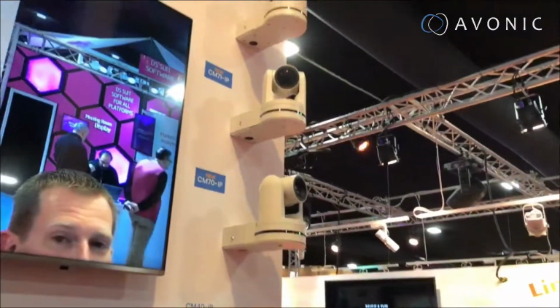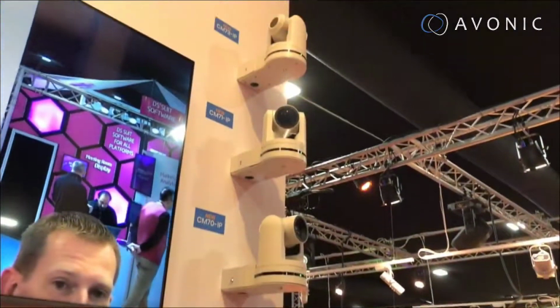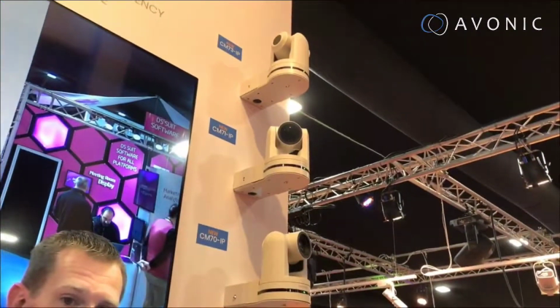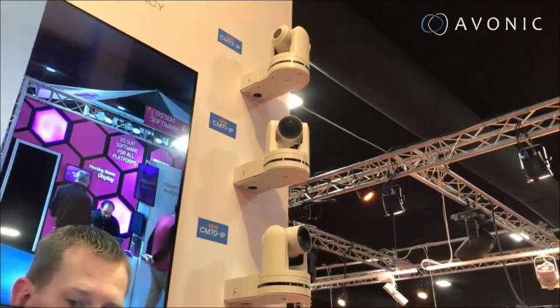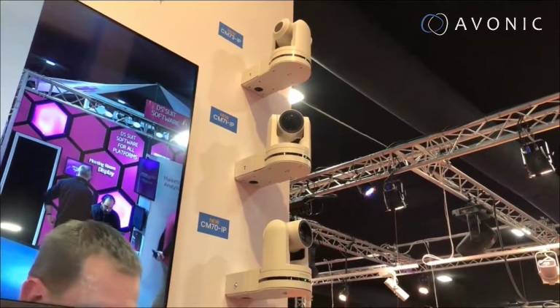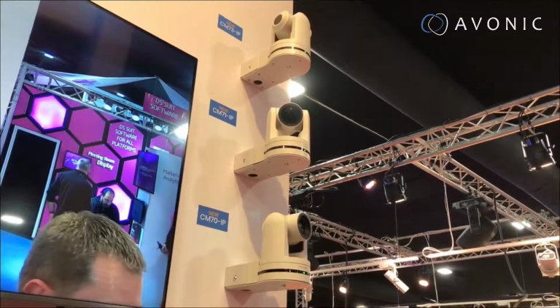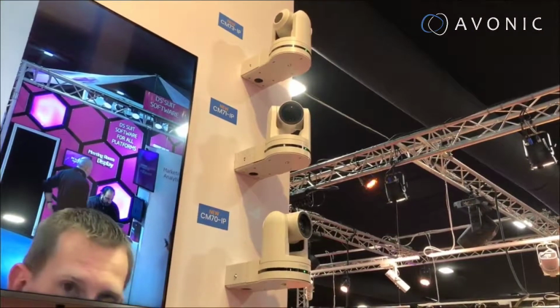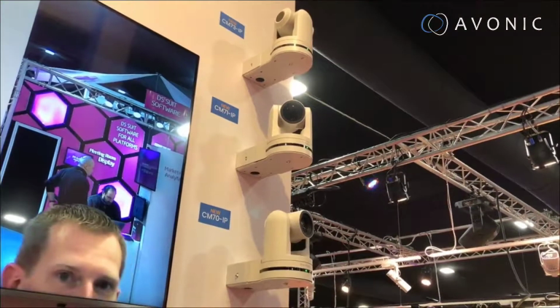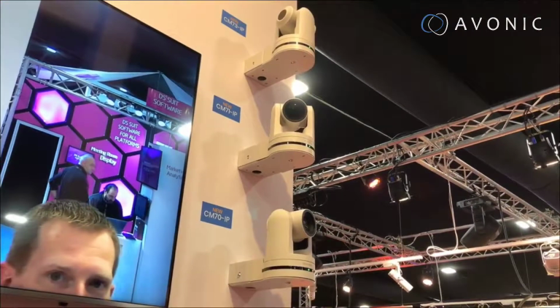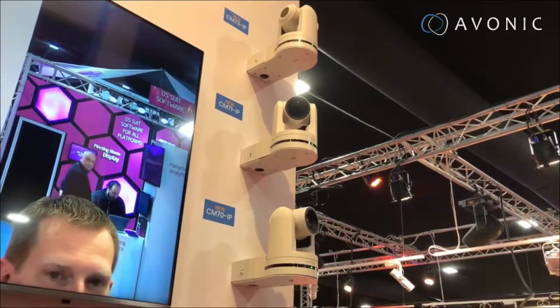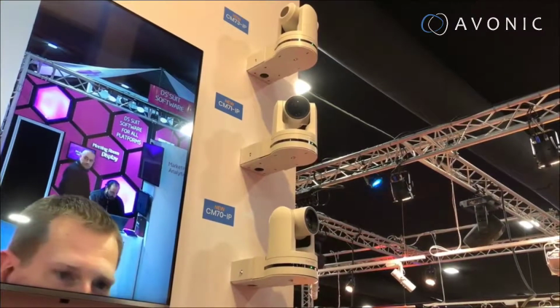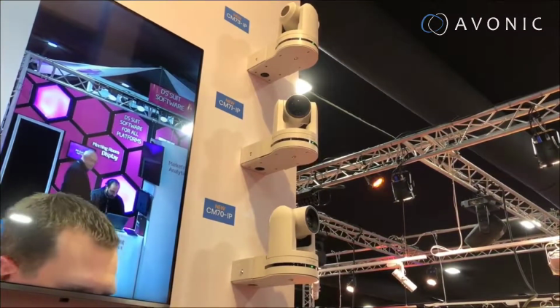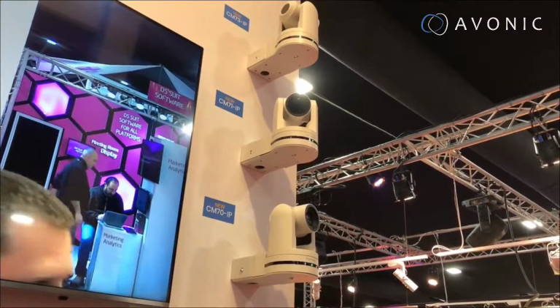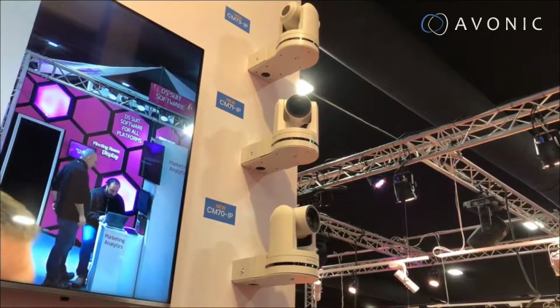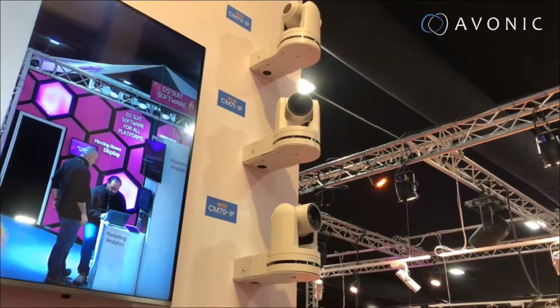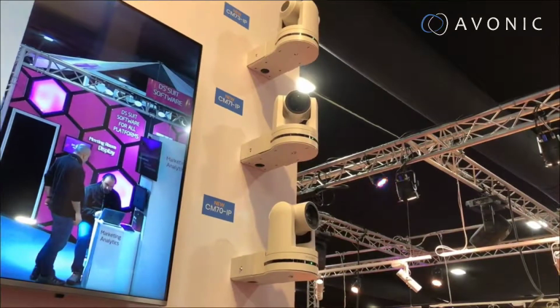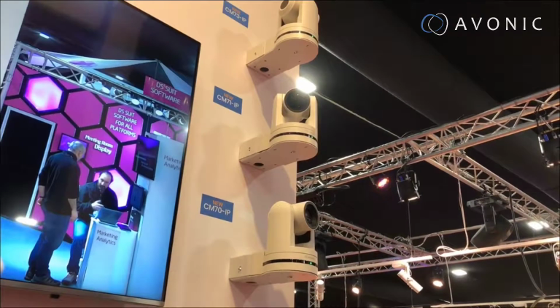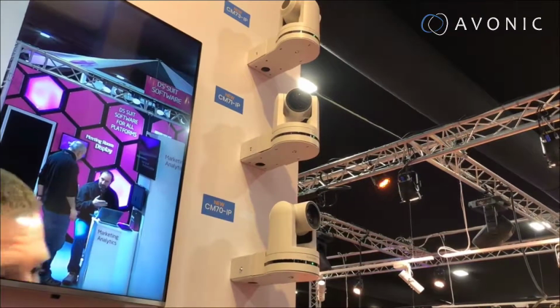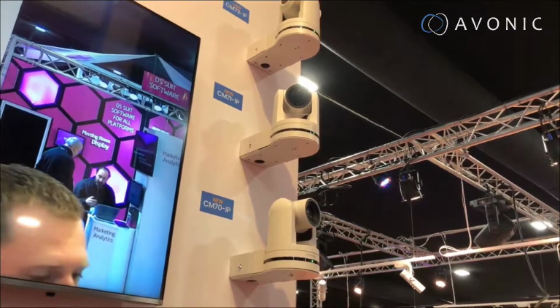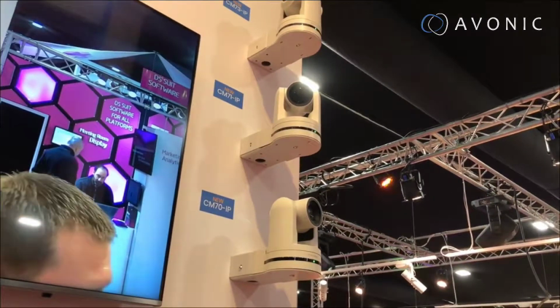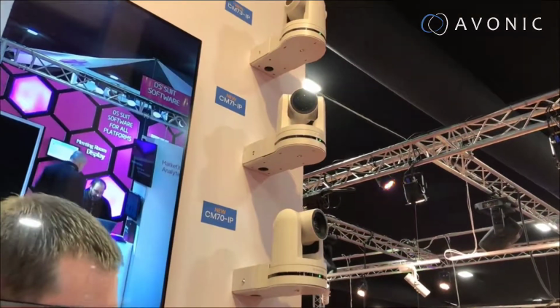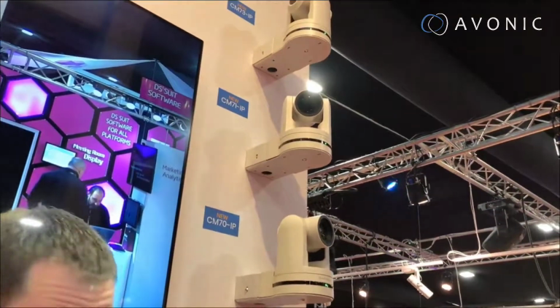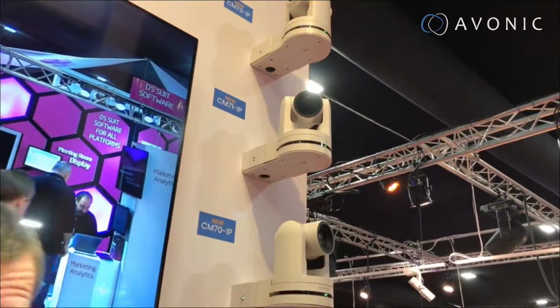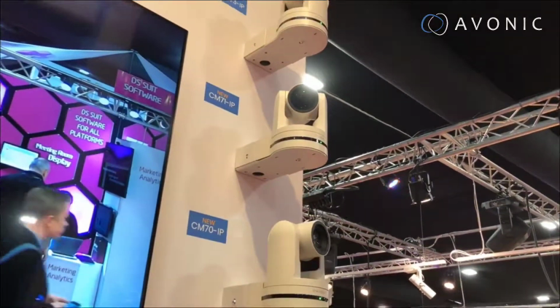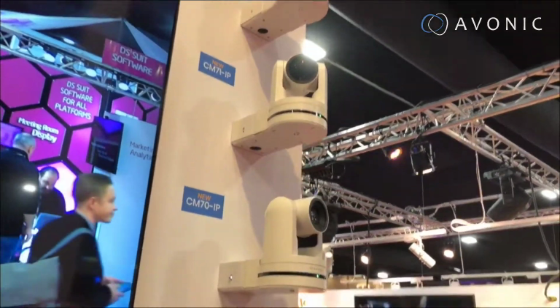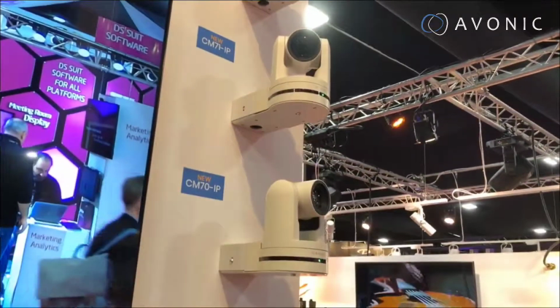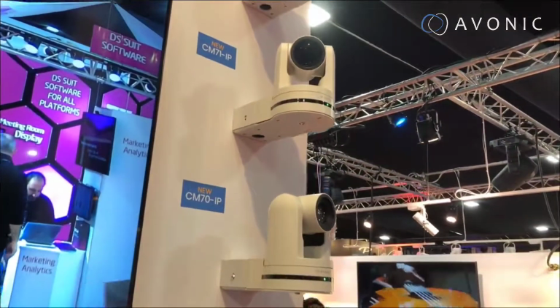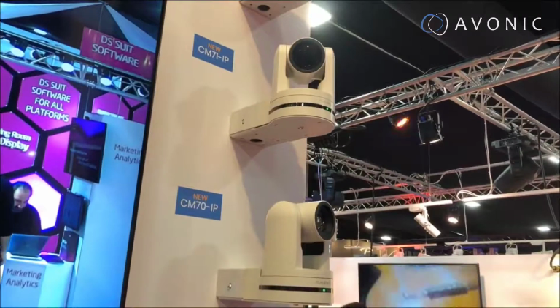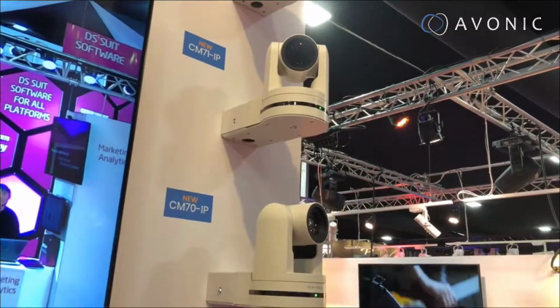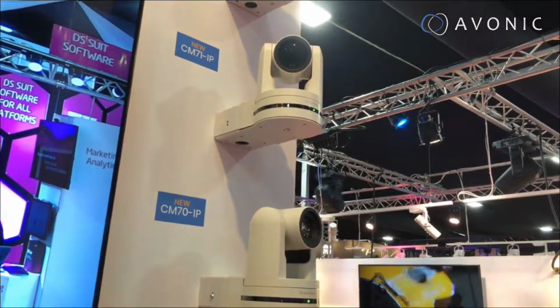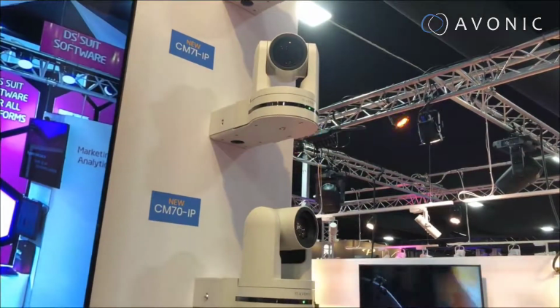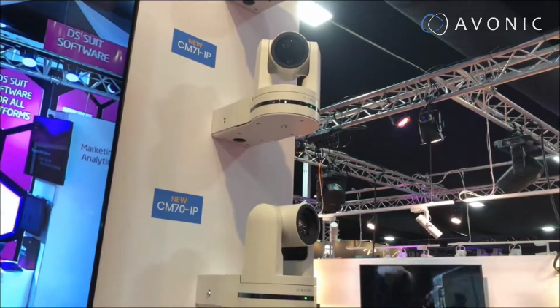The look and appearance of this camera might be familiar — it's the same as our CM40 series, but on the inside we've made some drastic changes to the seamless sensor.